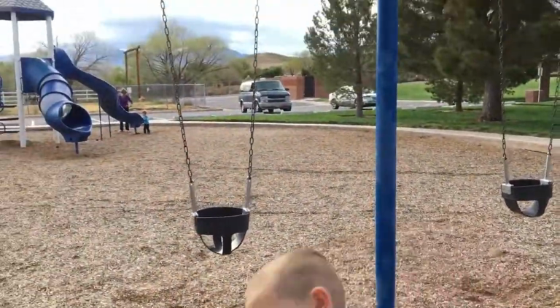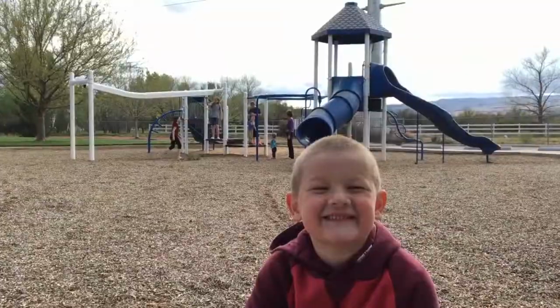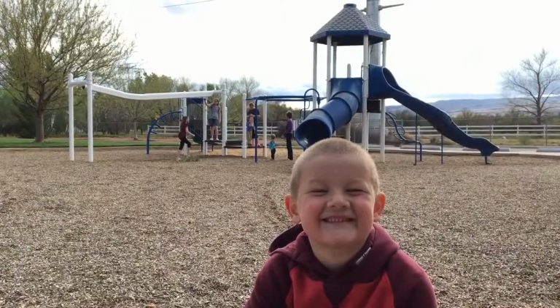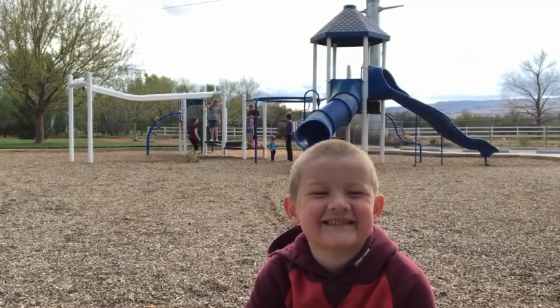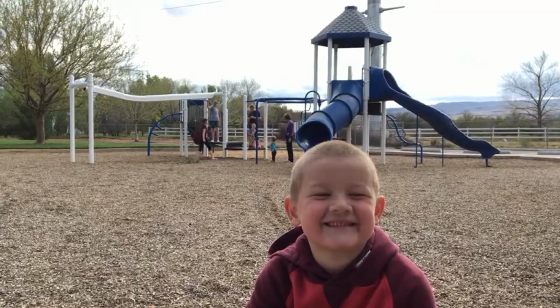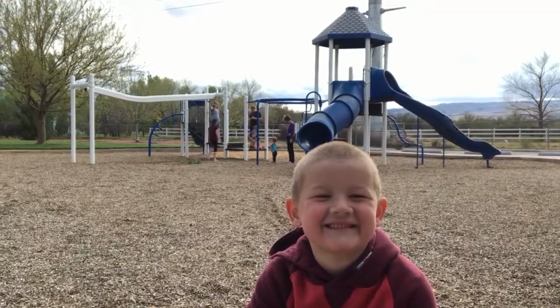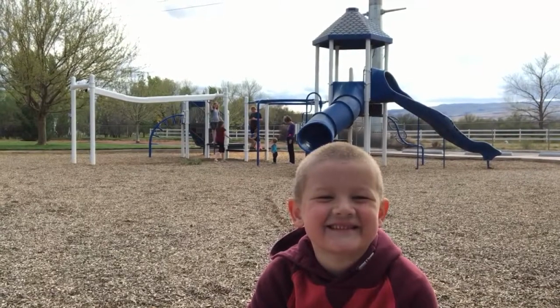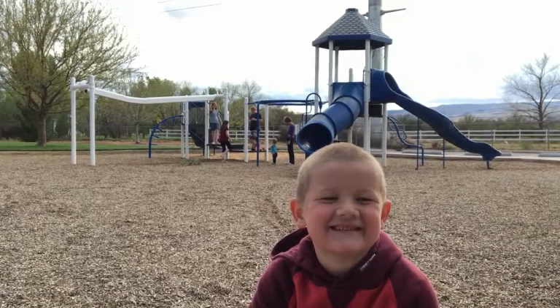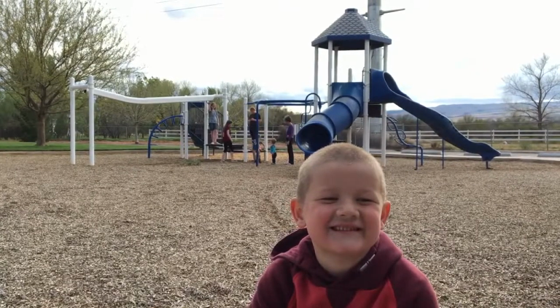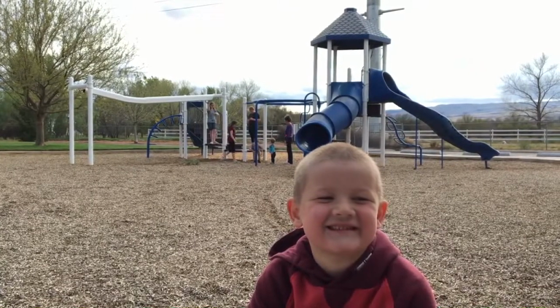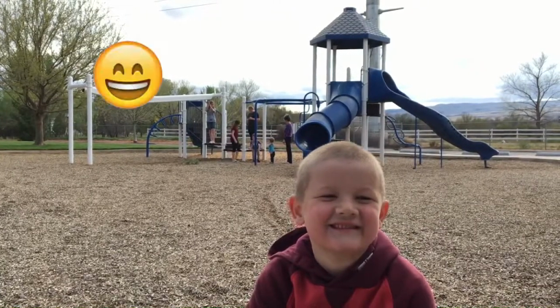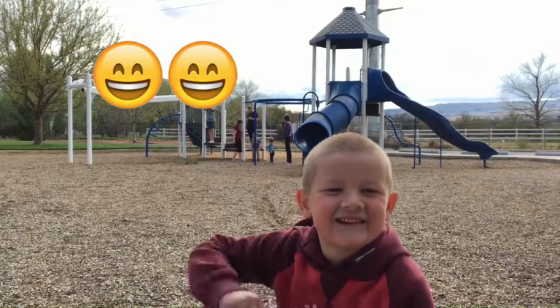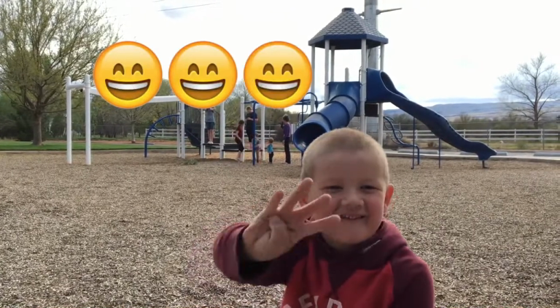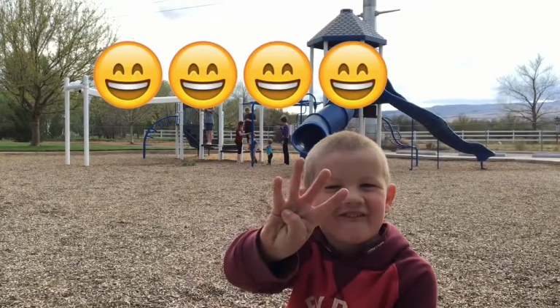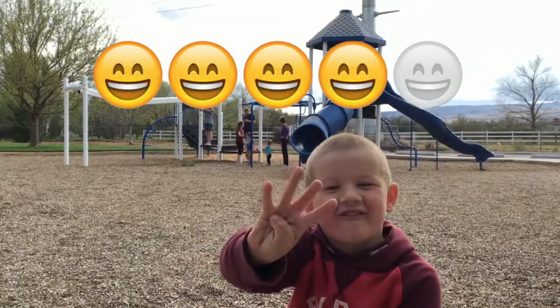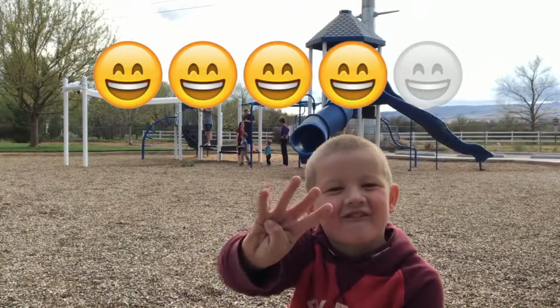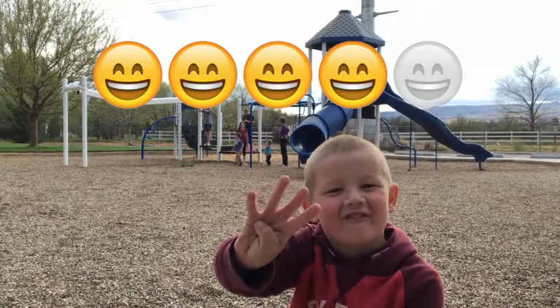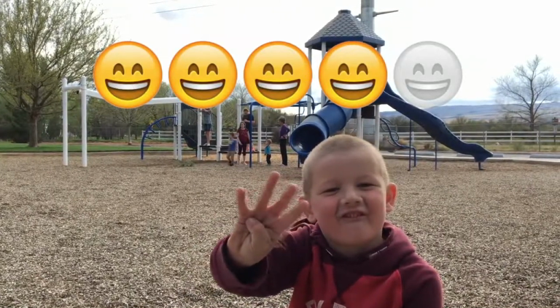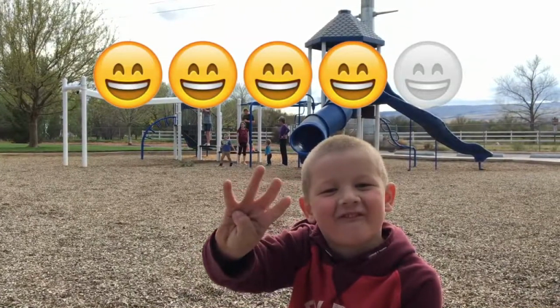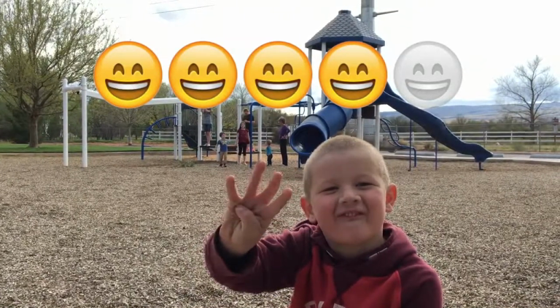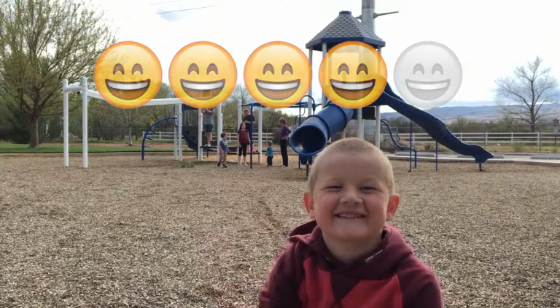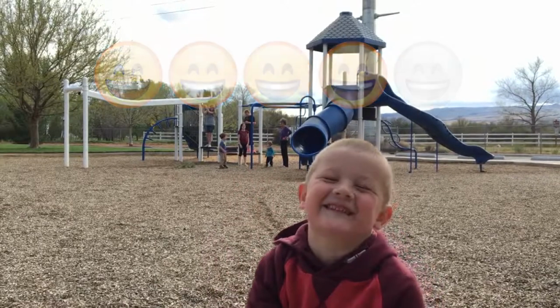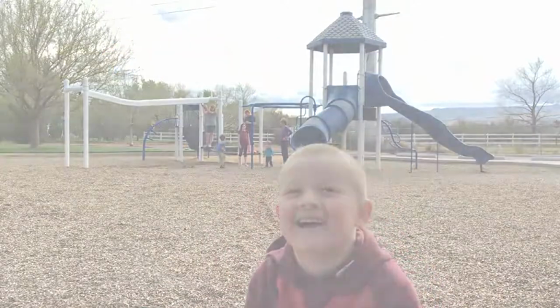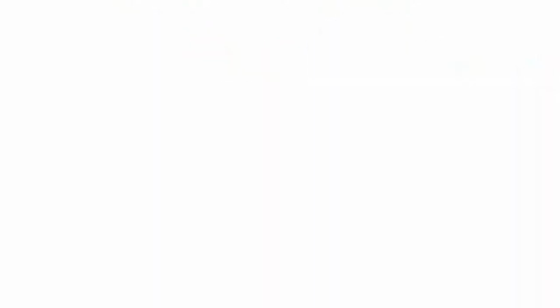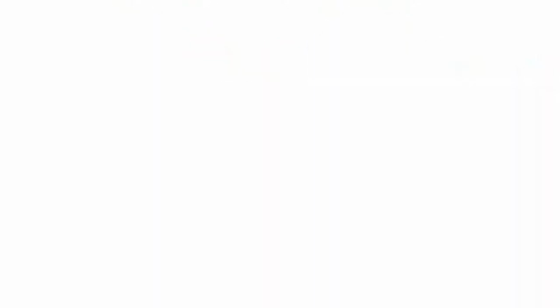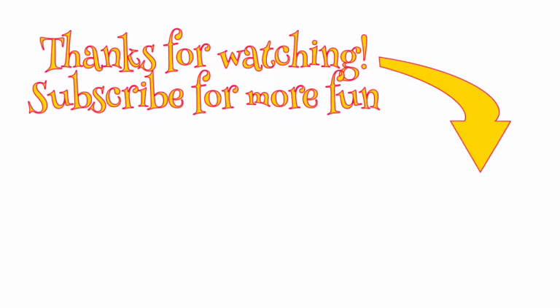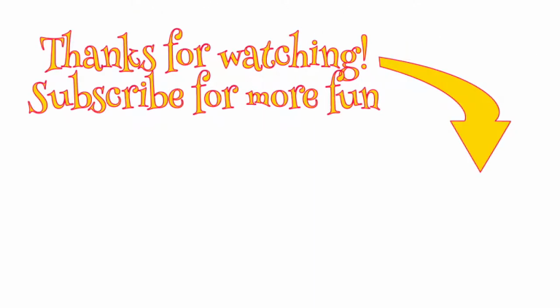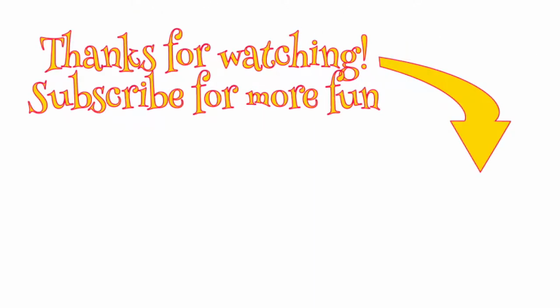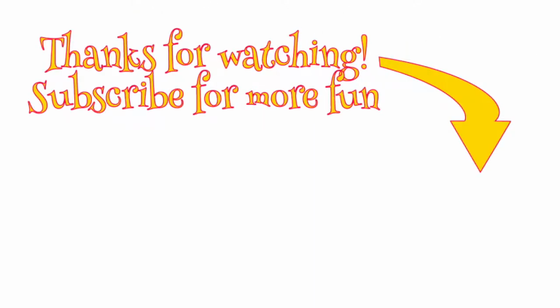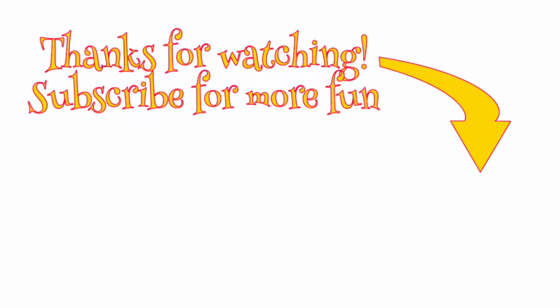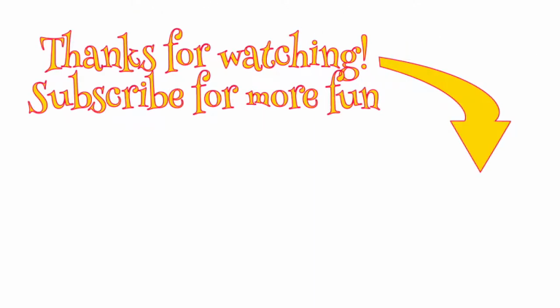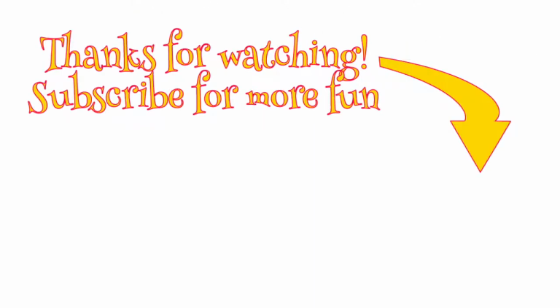Alright Miles. We give Christensen Park four smiley faces. Thanks for watching. Please subscribe.